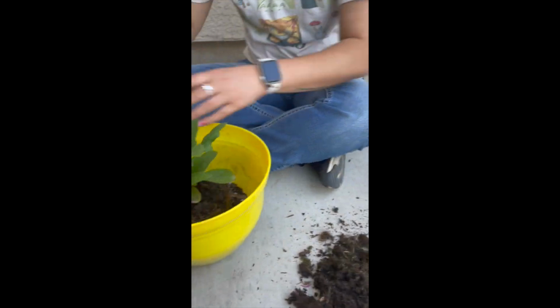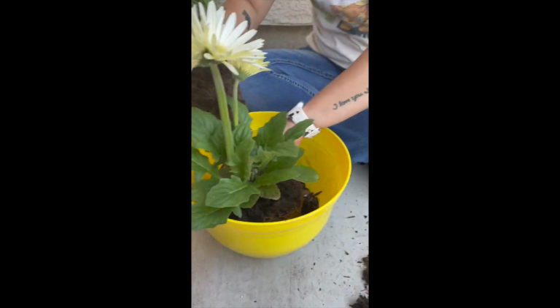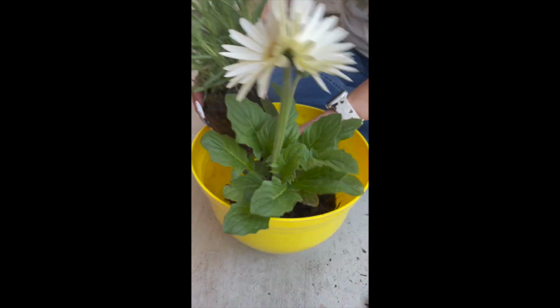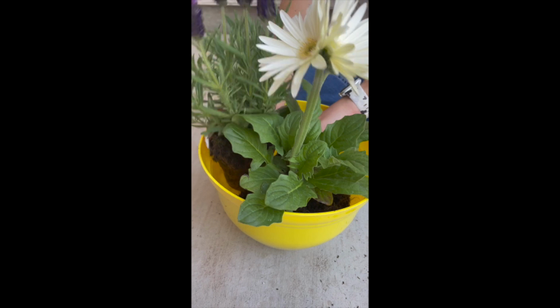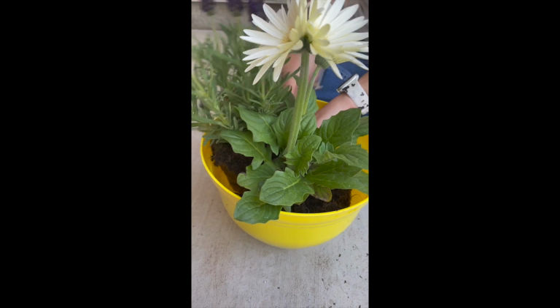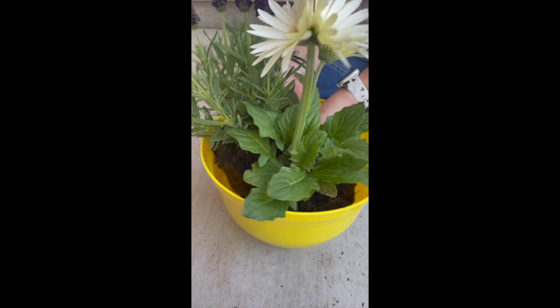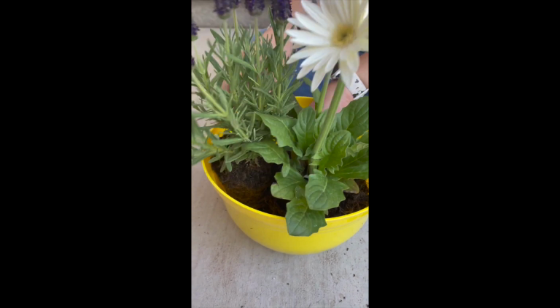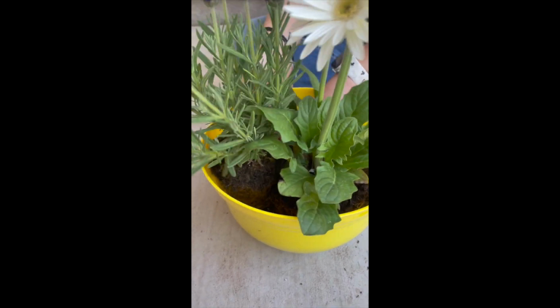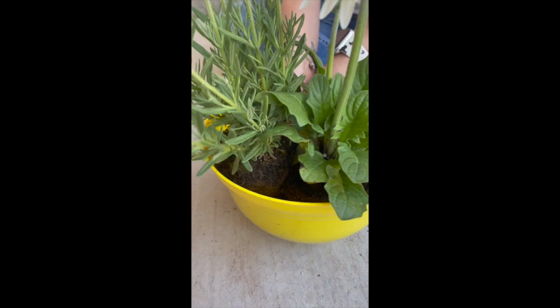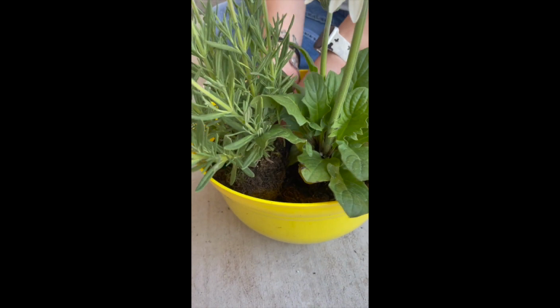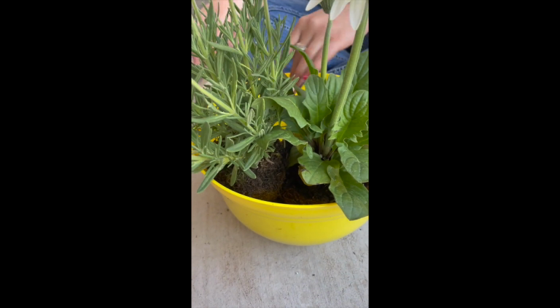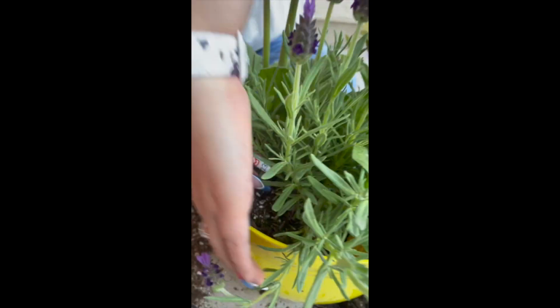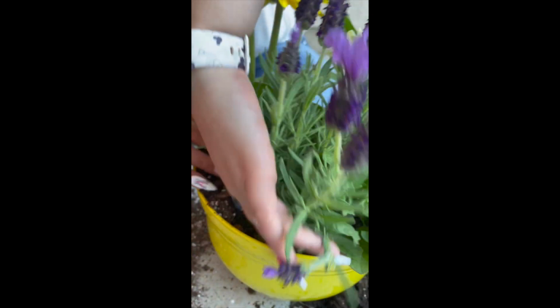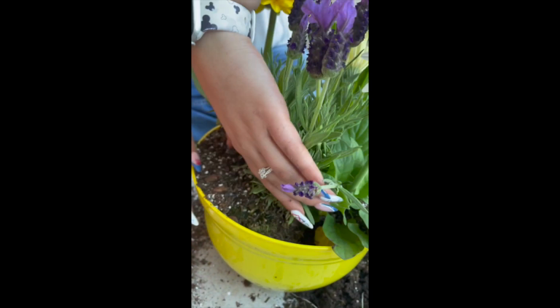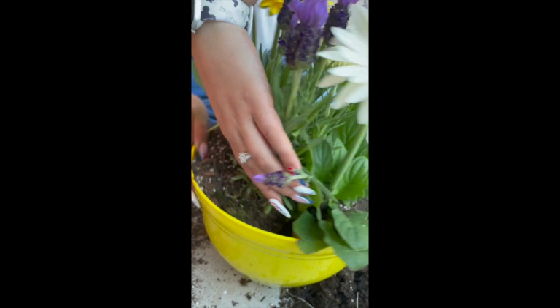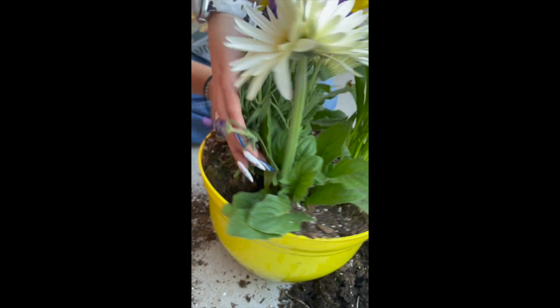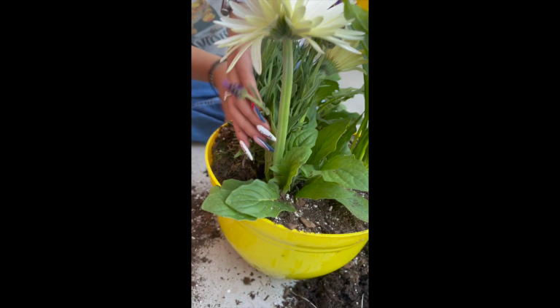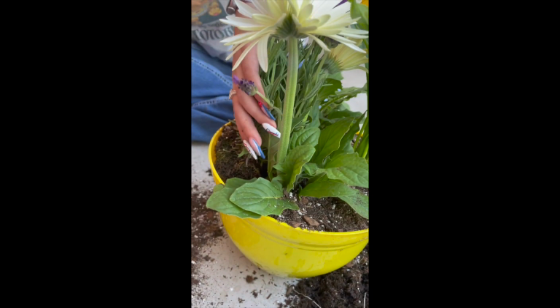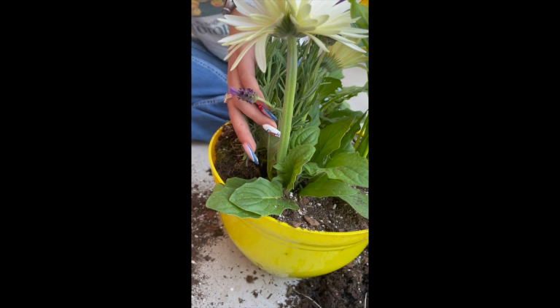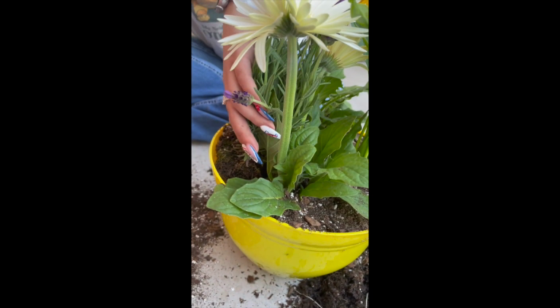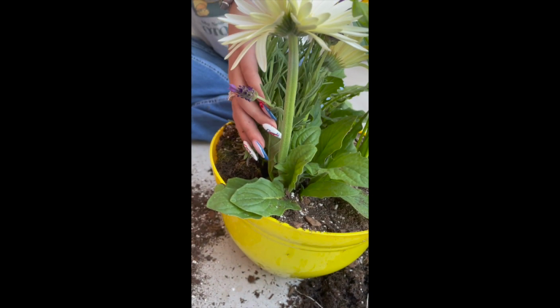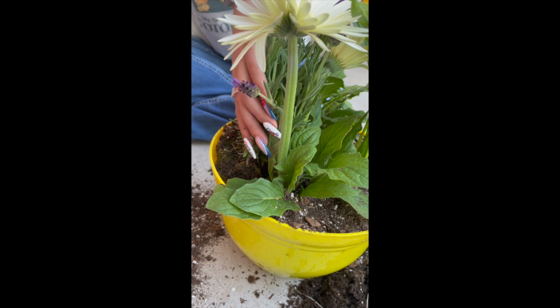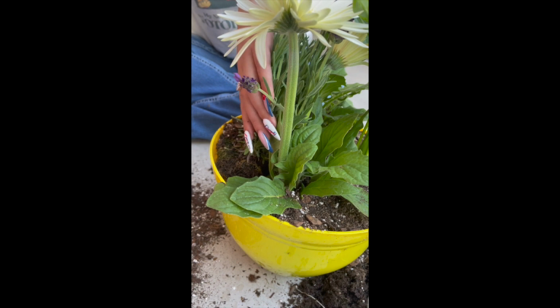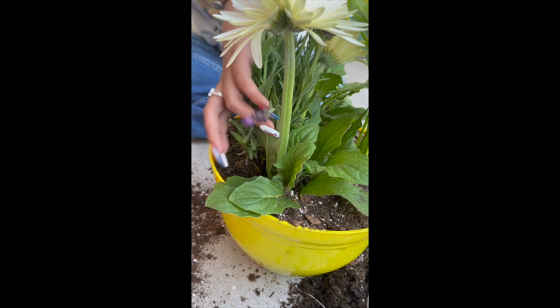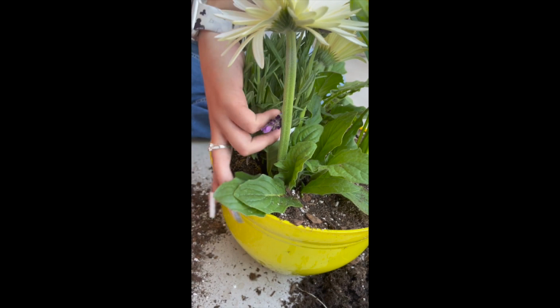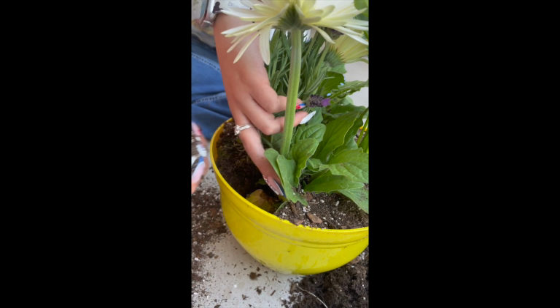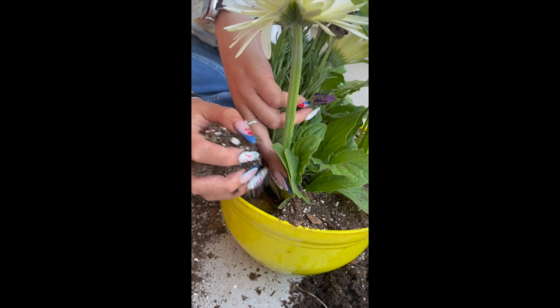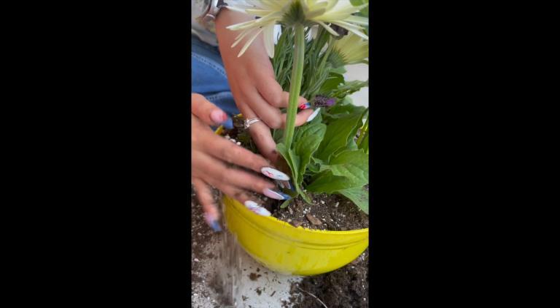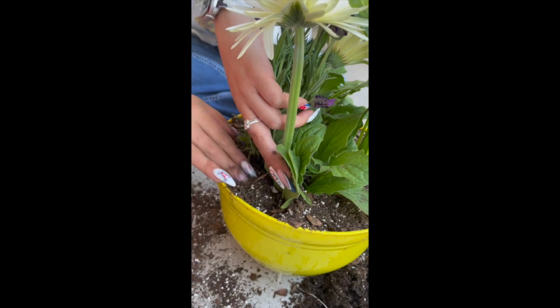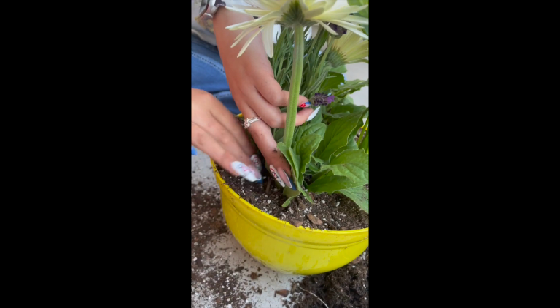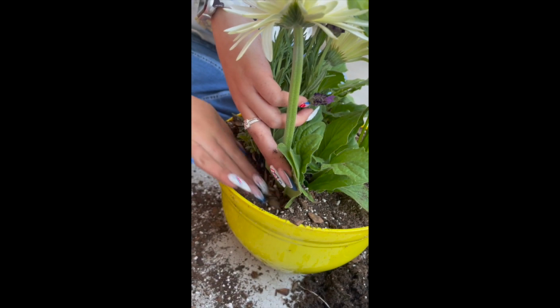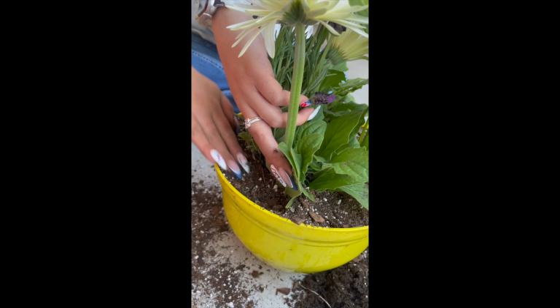The last step in this process is to assemble your garden. Since mine is in a pot, I will be using soil bought from the store, but if you're making one in the ground, then be sure to till or break up your soil before planting. The next thing to do is to plant your plants and watch them grow and bloom.